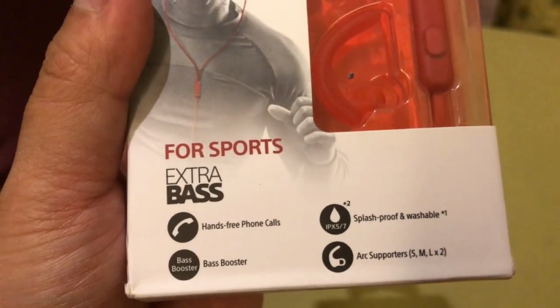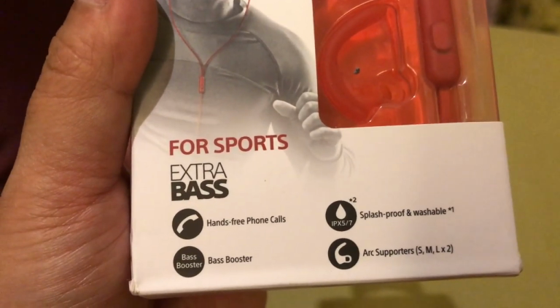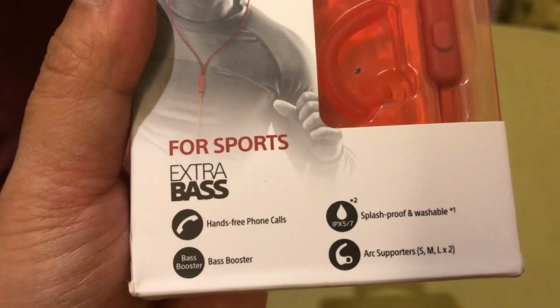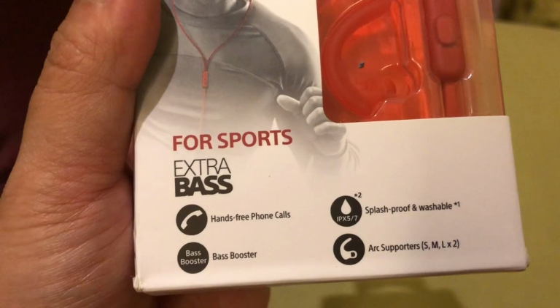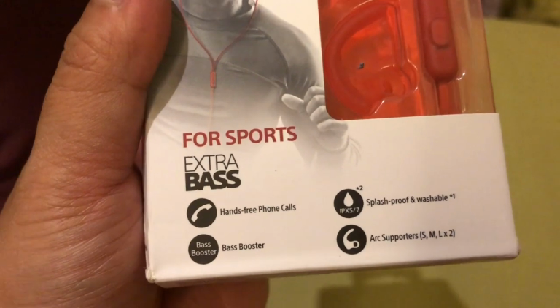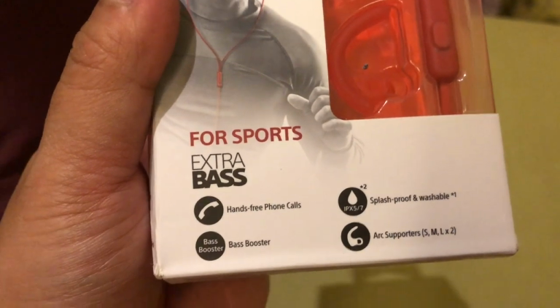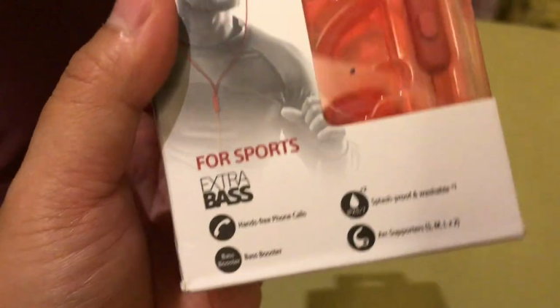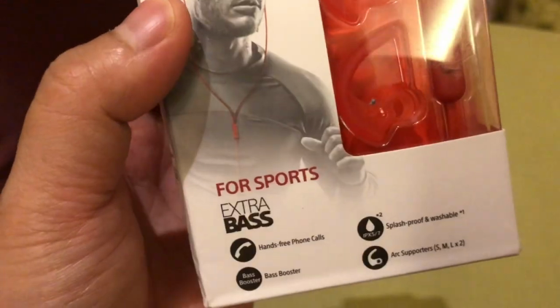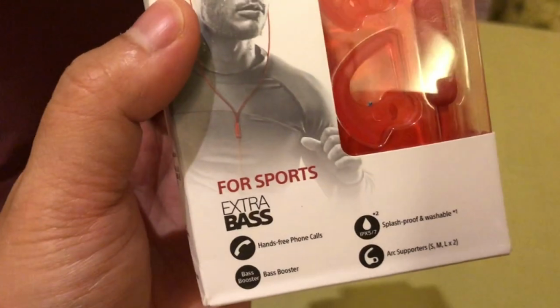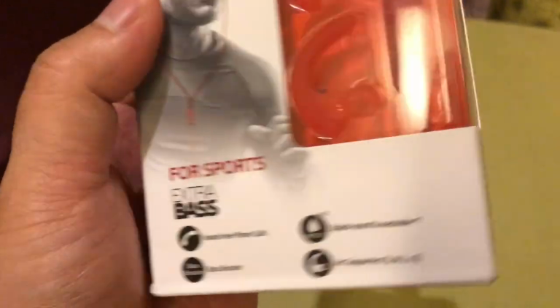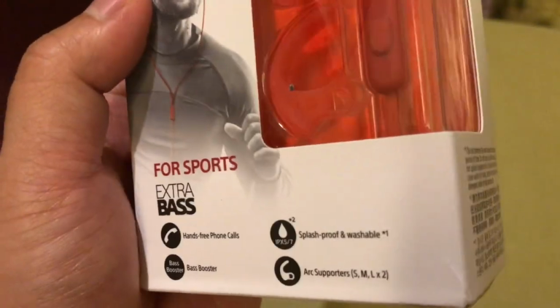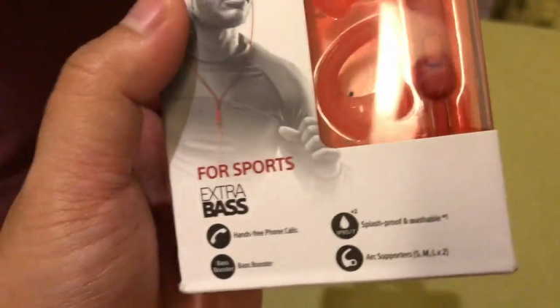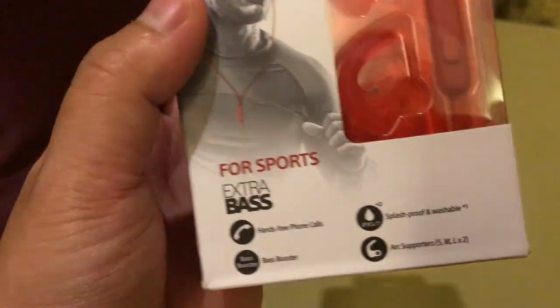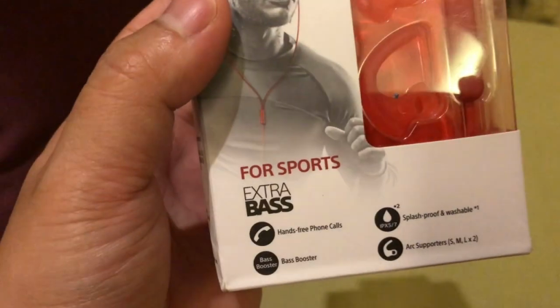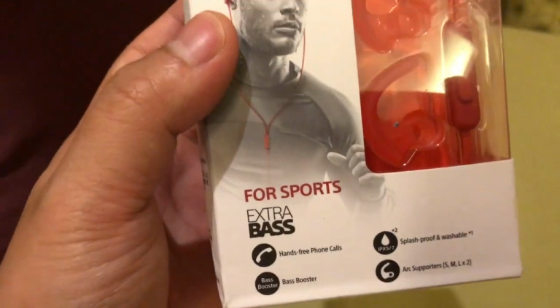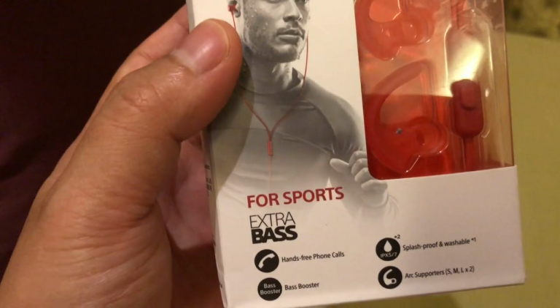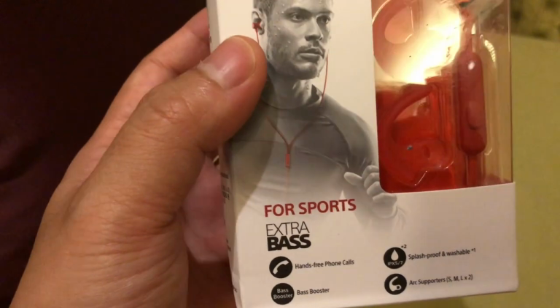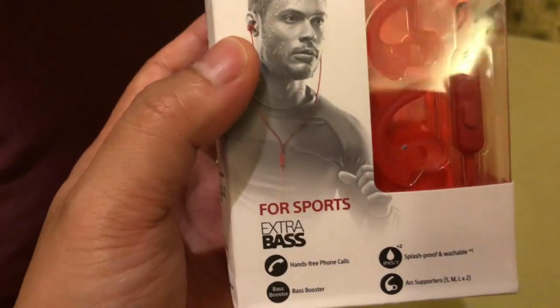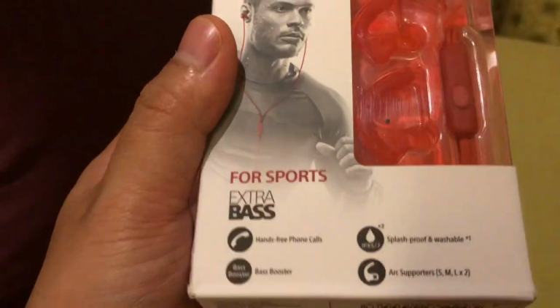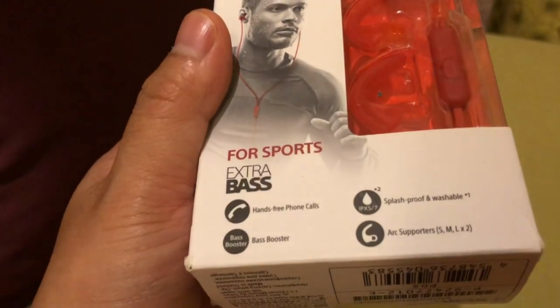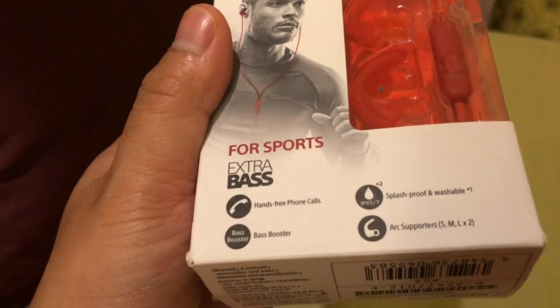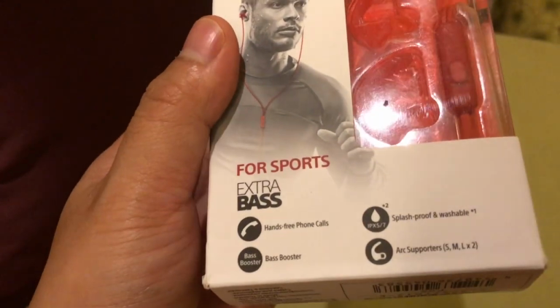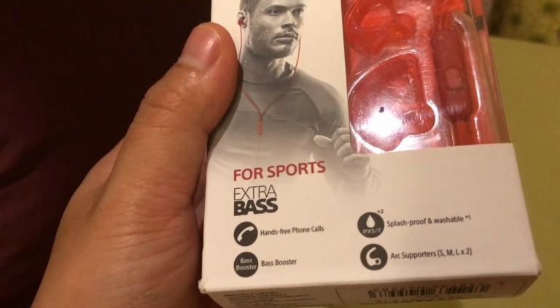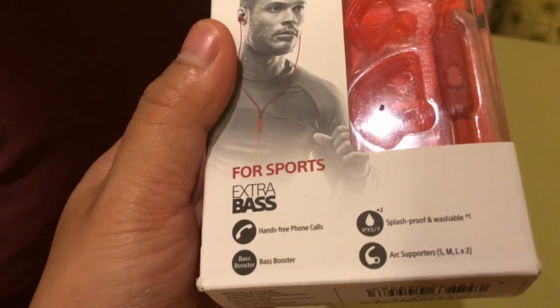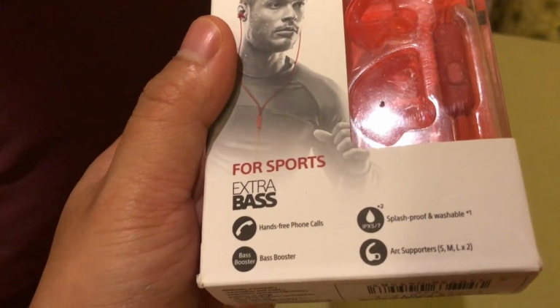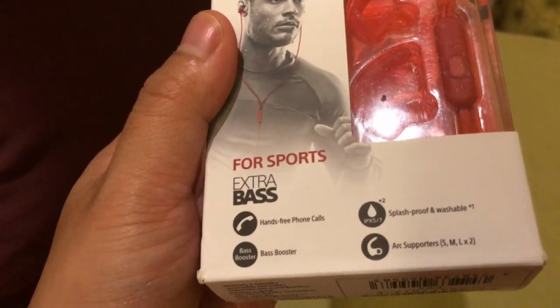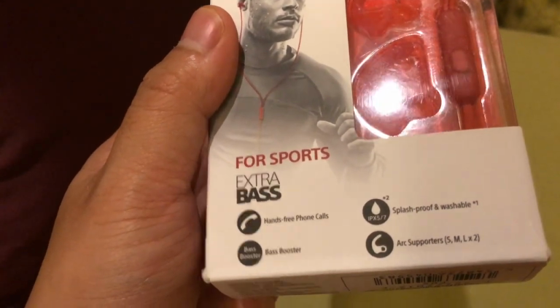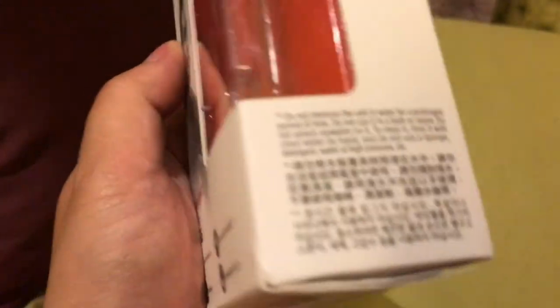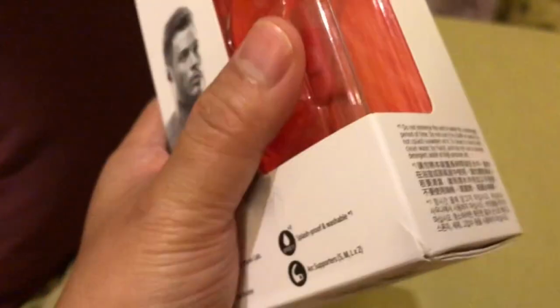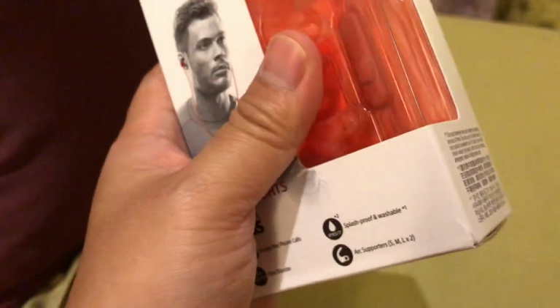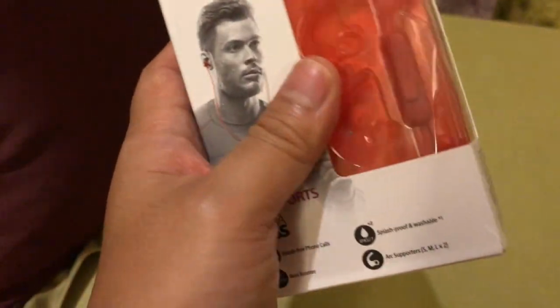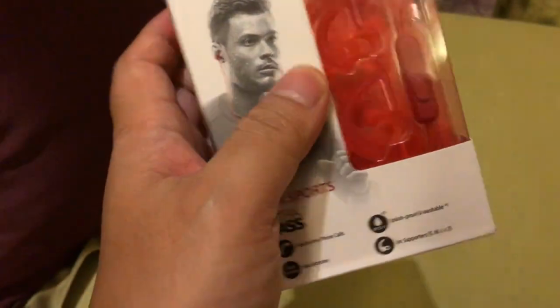Kemudian Arc Sporters. Jadi disini dia memiliki tiga jenis atau tiga ukuran telinga, yaitu S, M, dan L, yang masing-masing dua pieces ya.